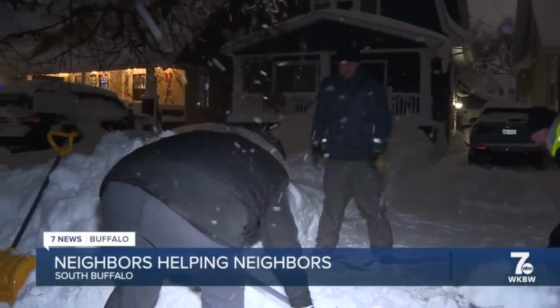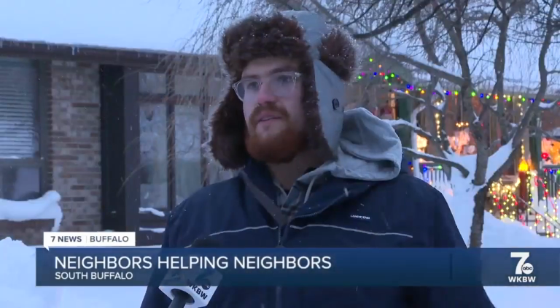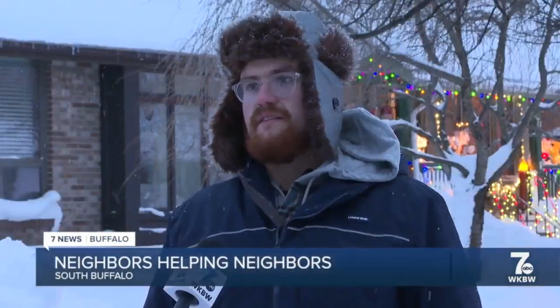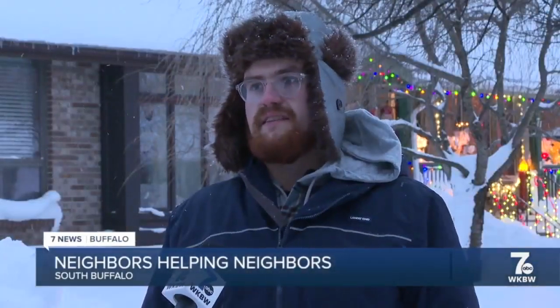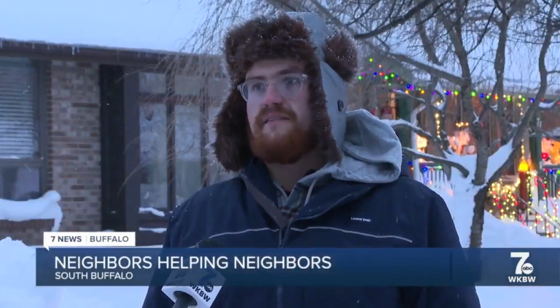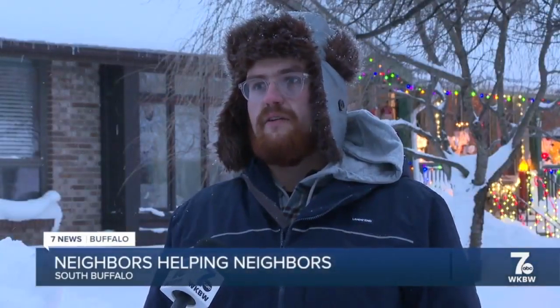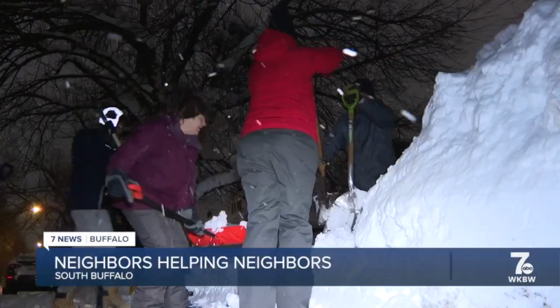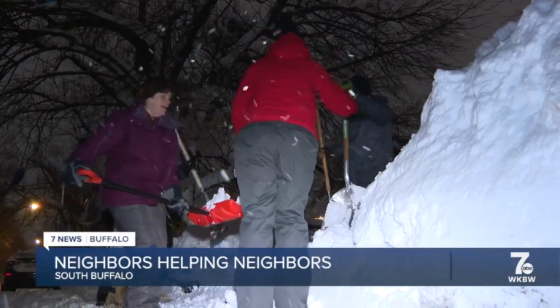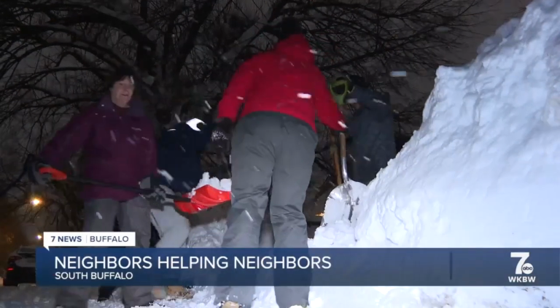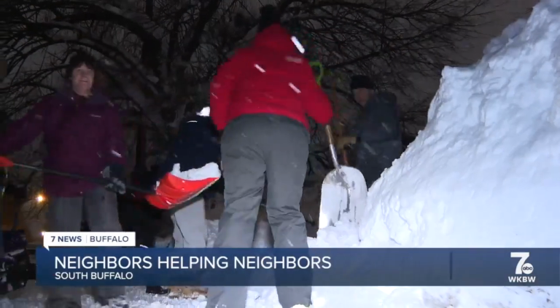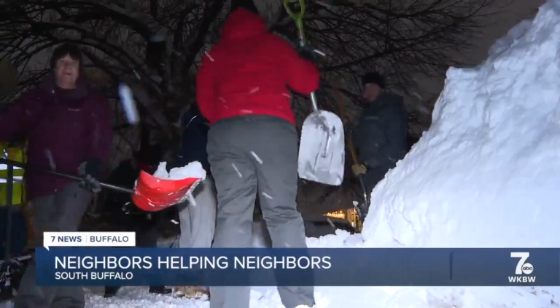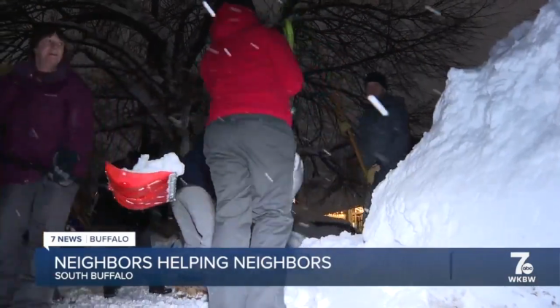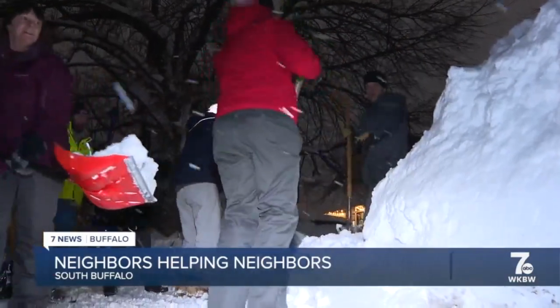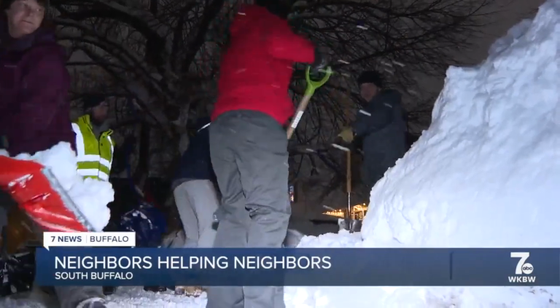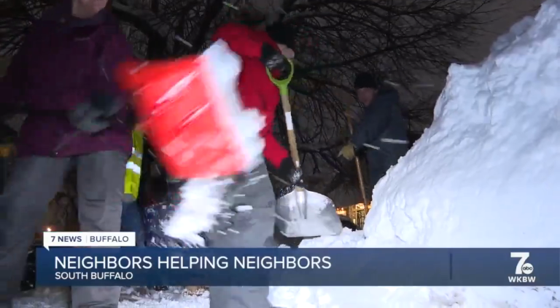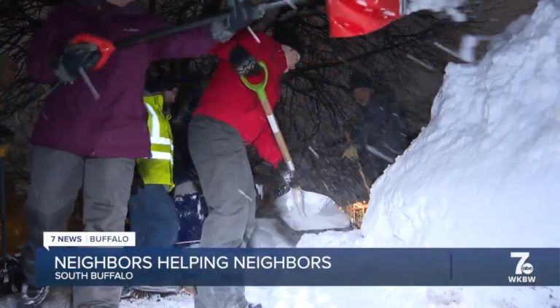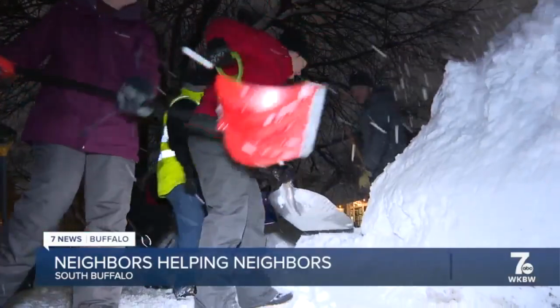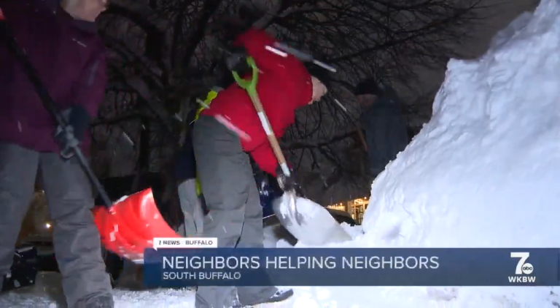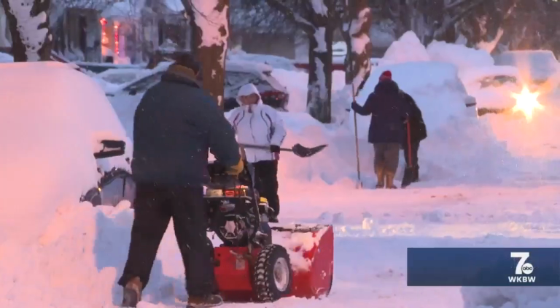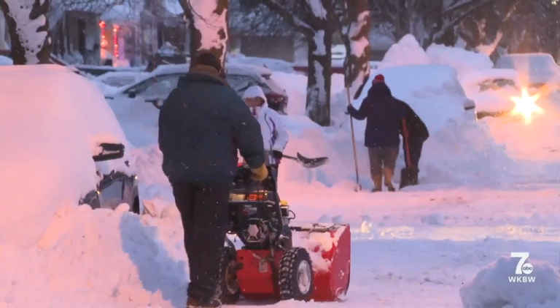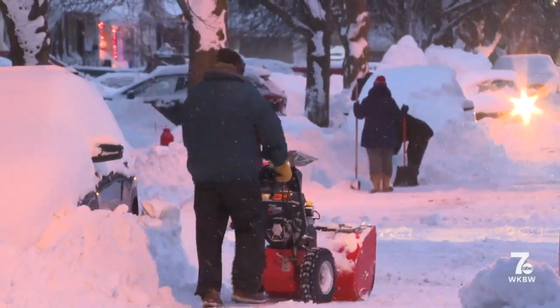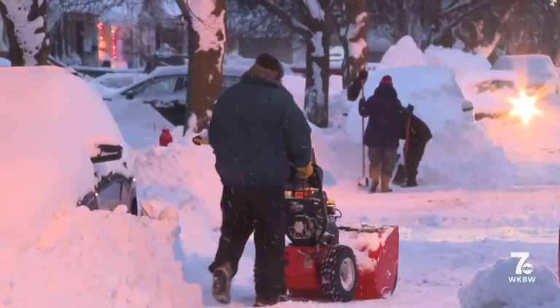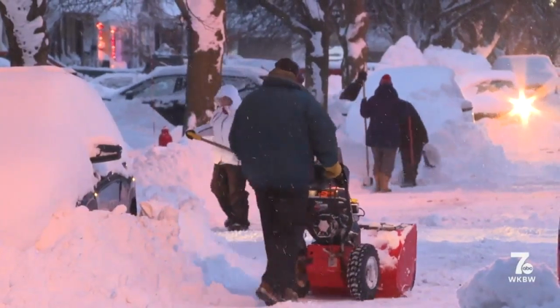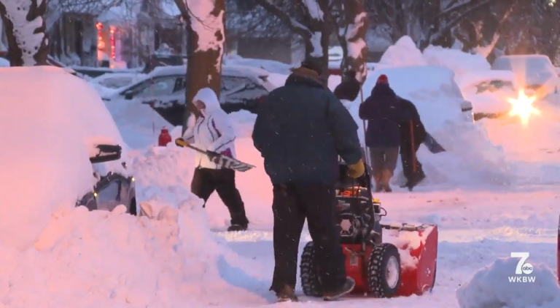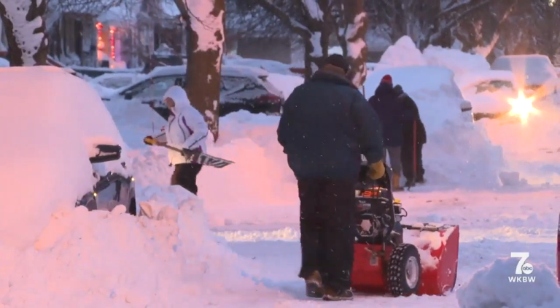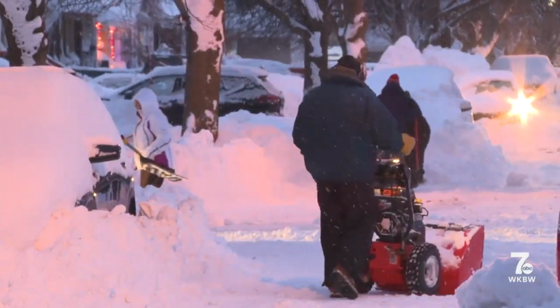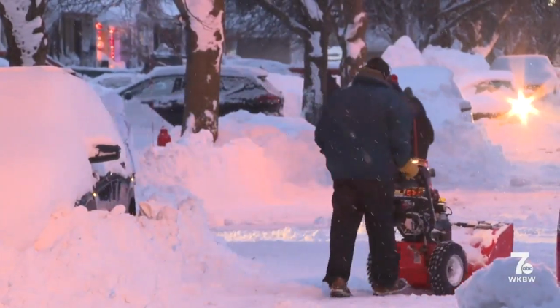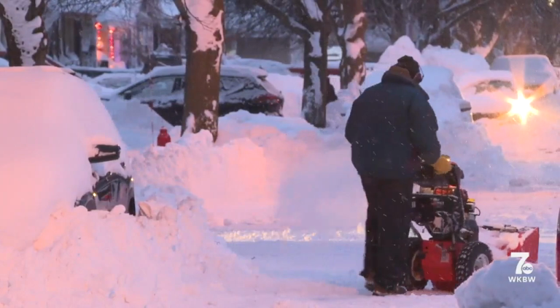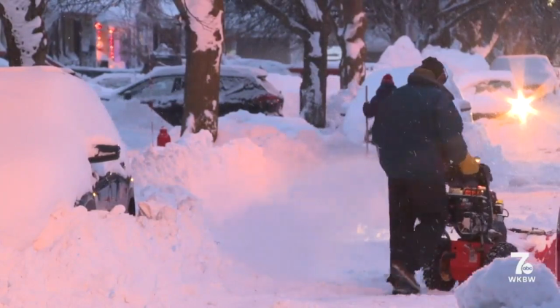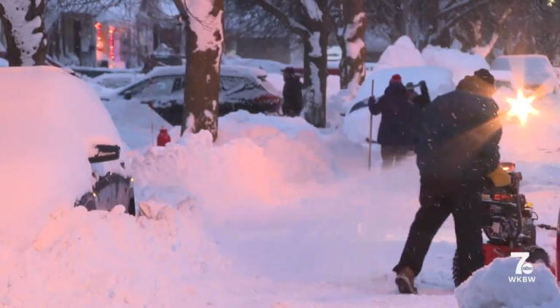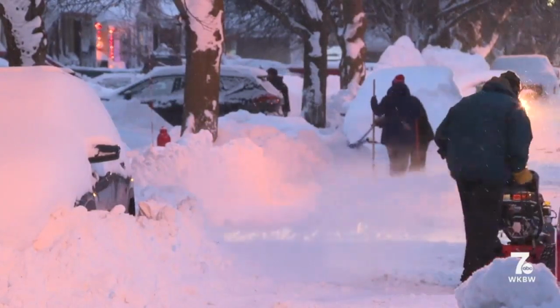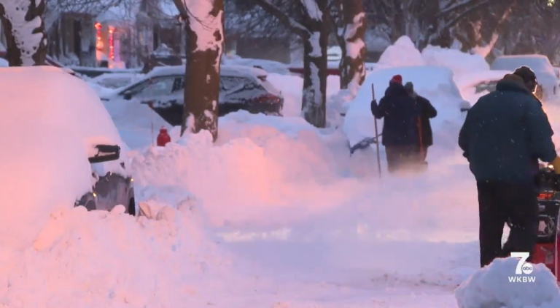Yeah, we were all working together to try to get ourselves out. It's all hands on deck. Shovels, snow blowers and snow banks stretch up and down South Buffalo's Eaglewood Avenue.